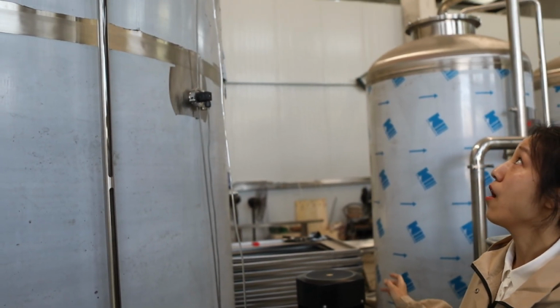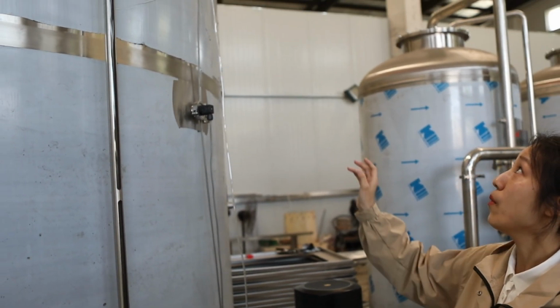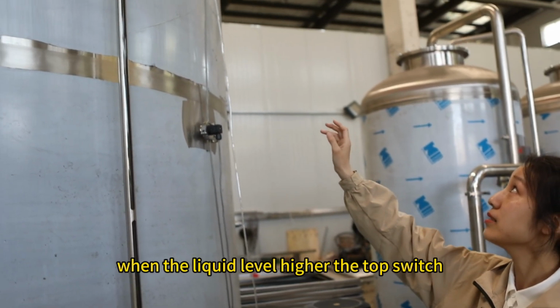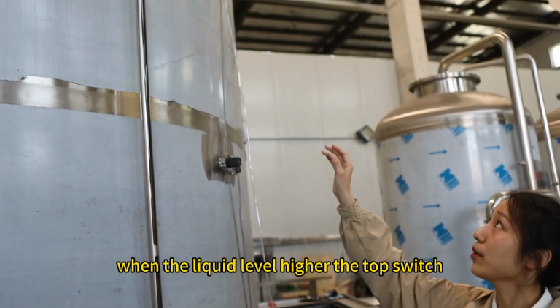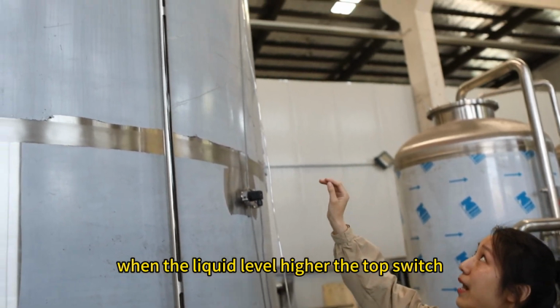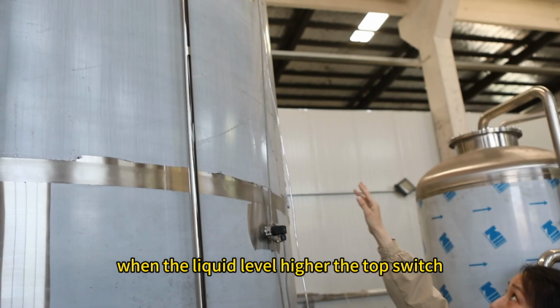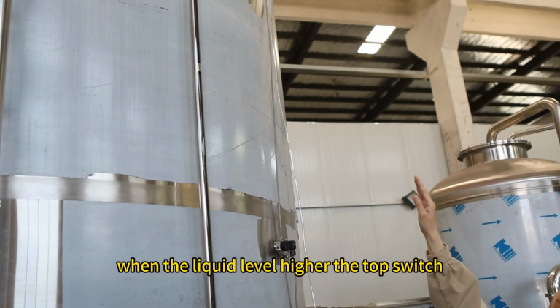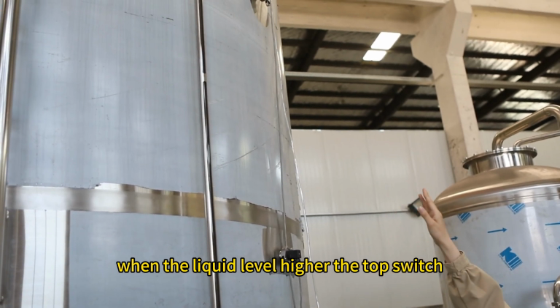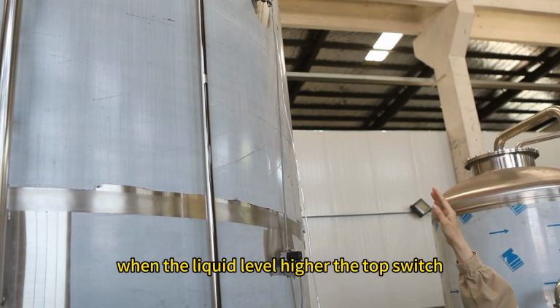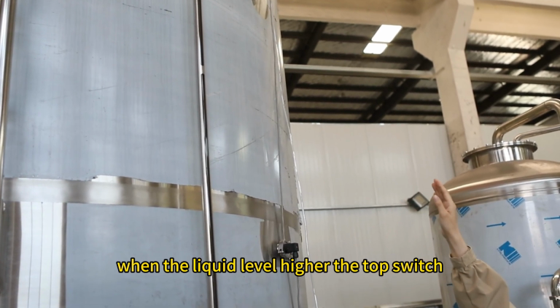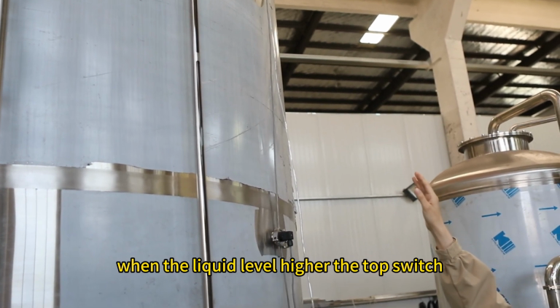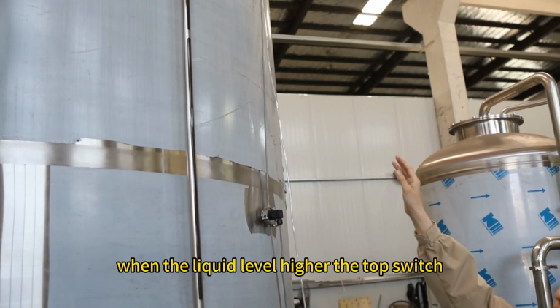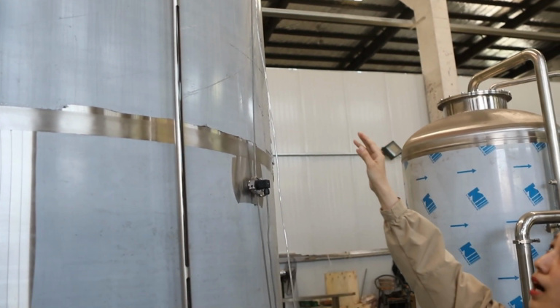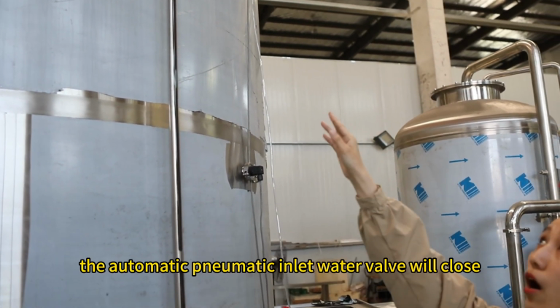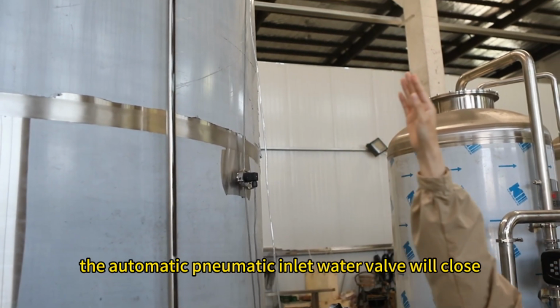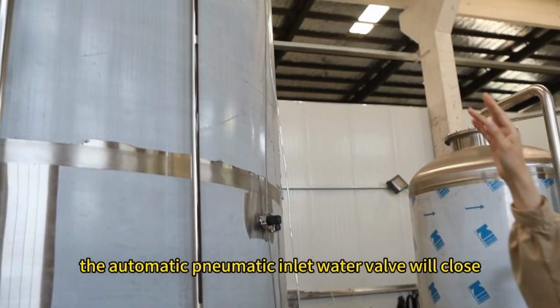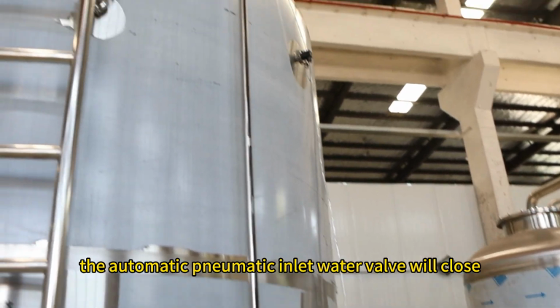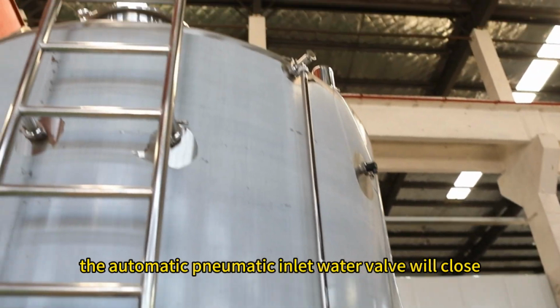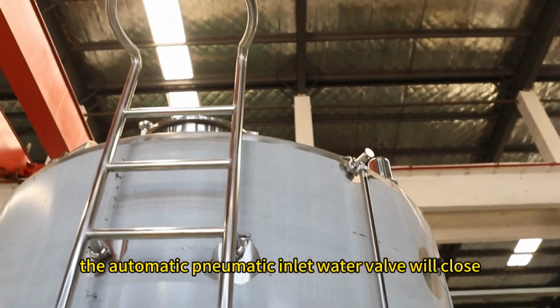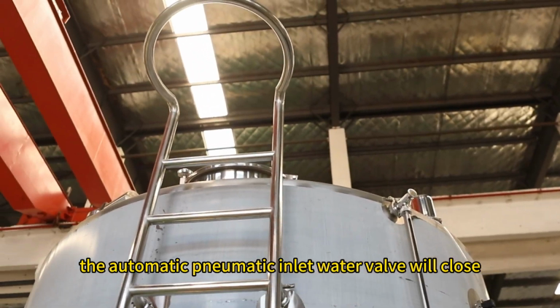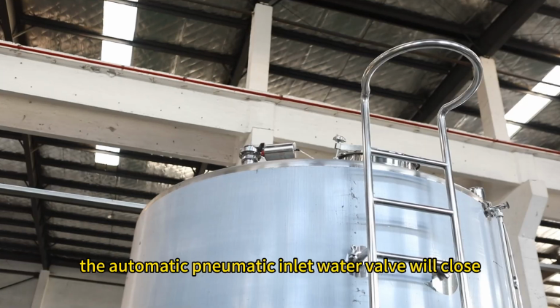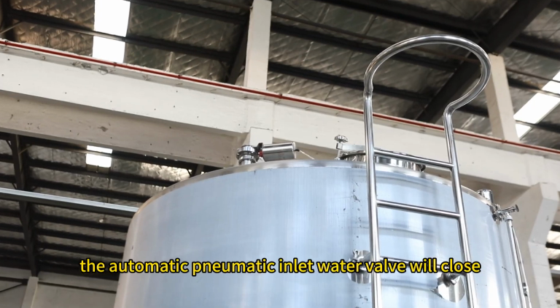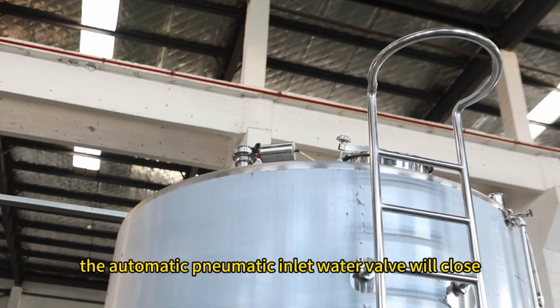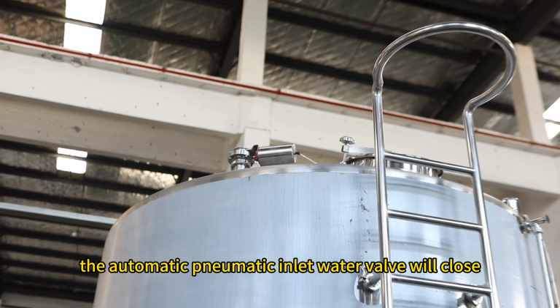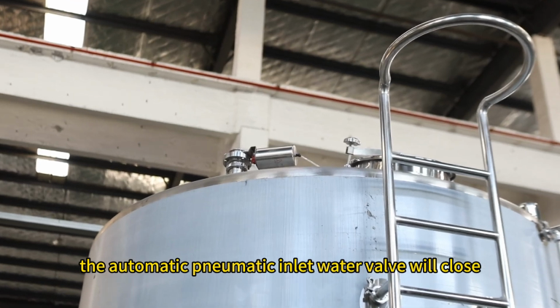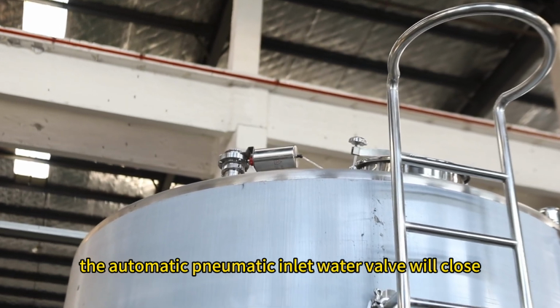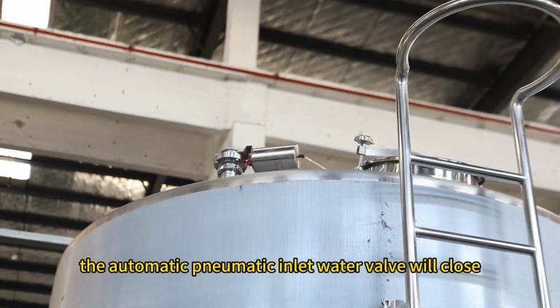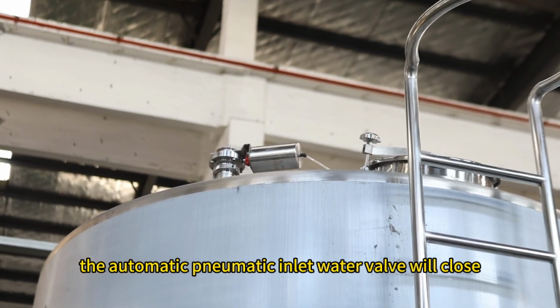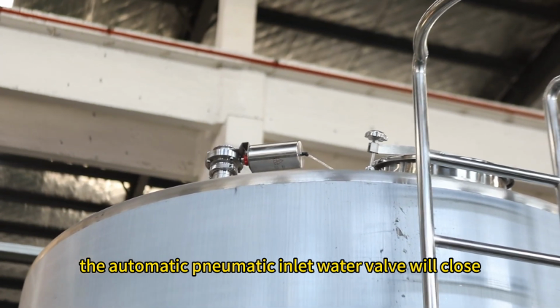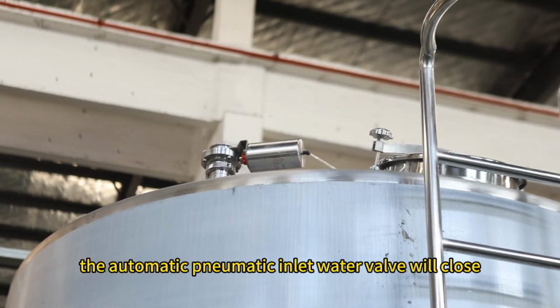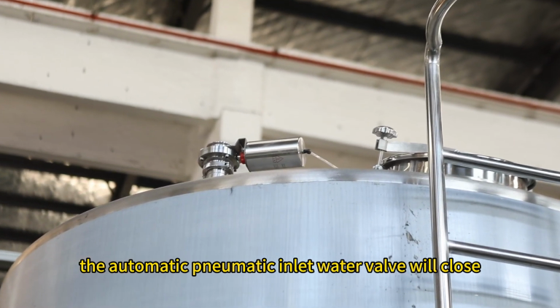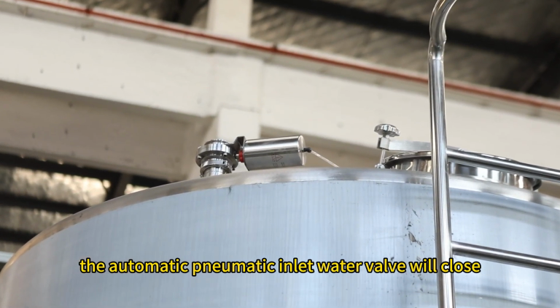When the liquid level reaches the top switch, the automatic water supply pump will close.